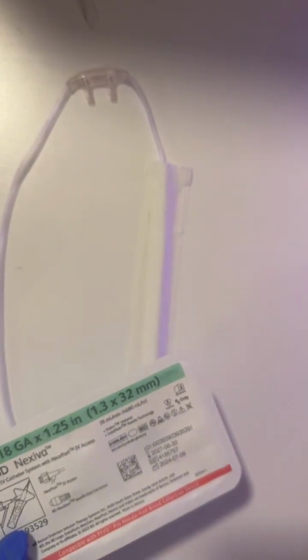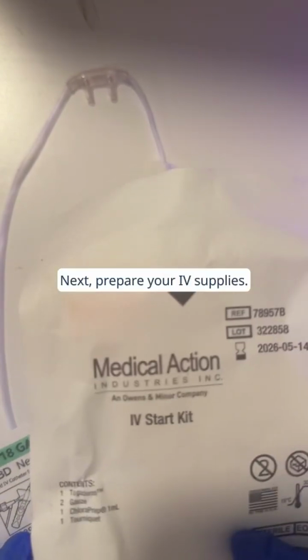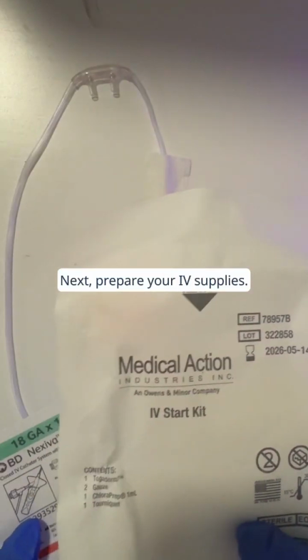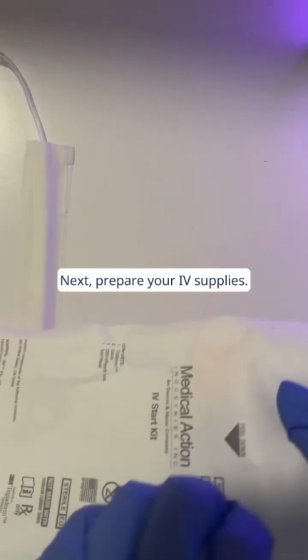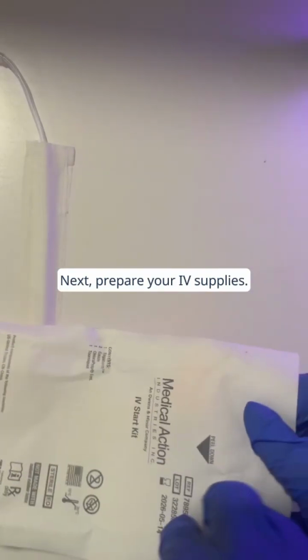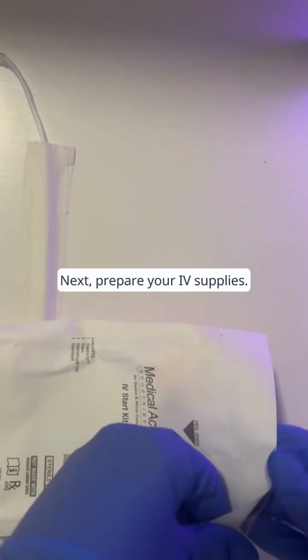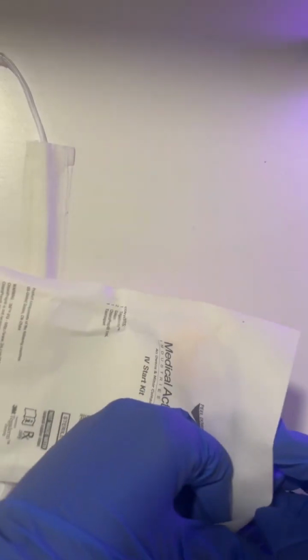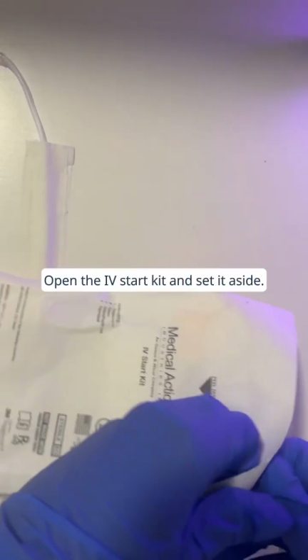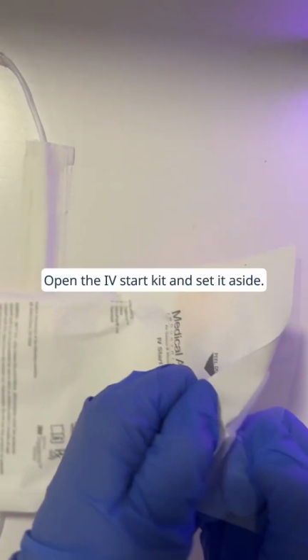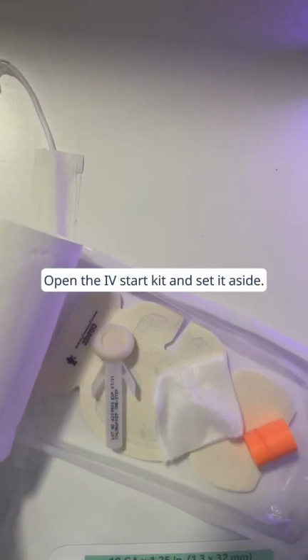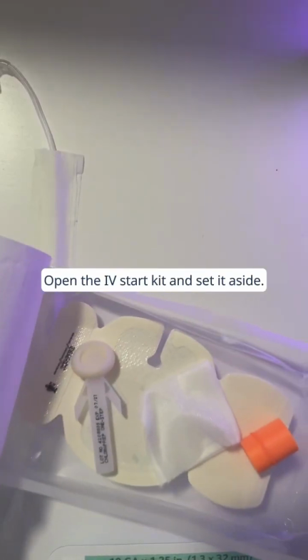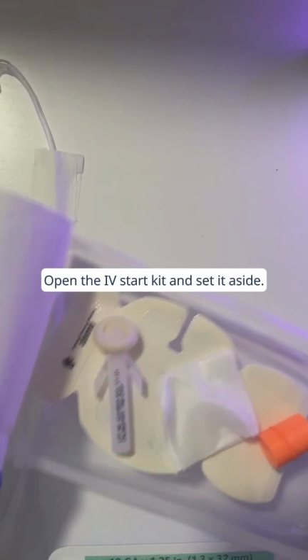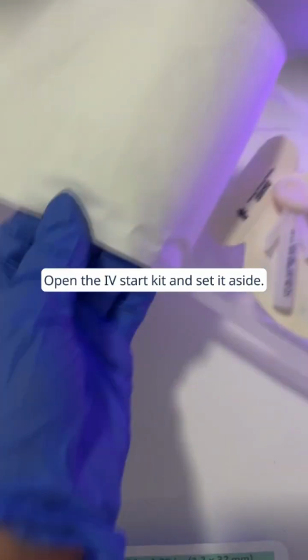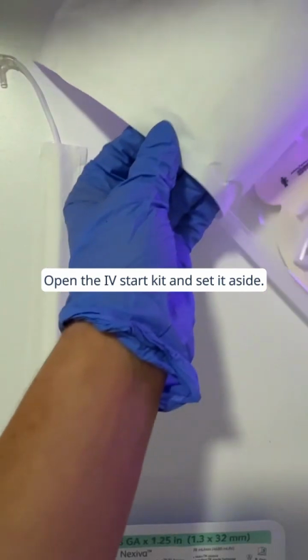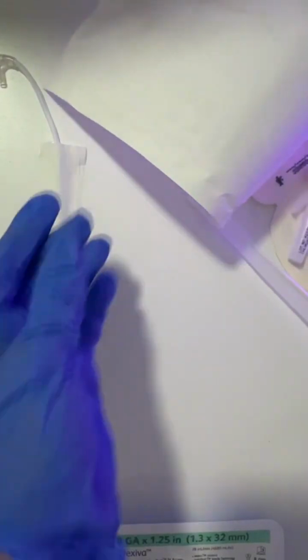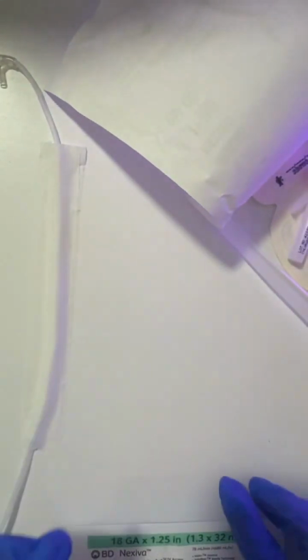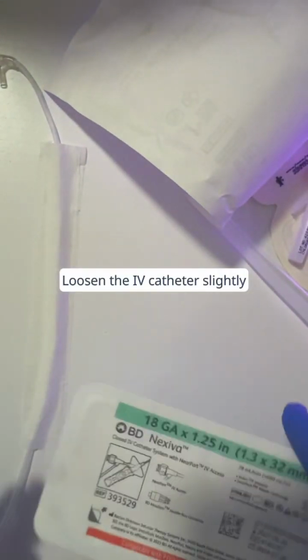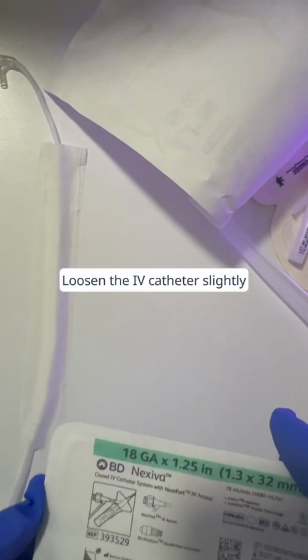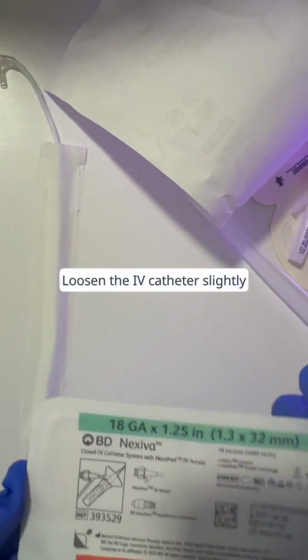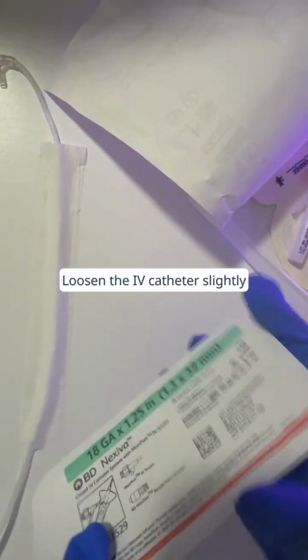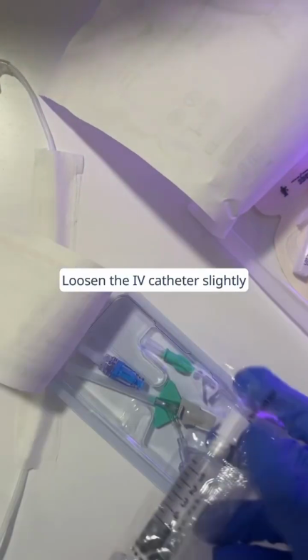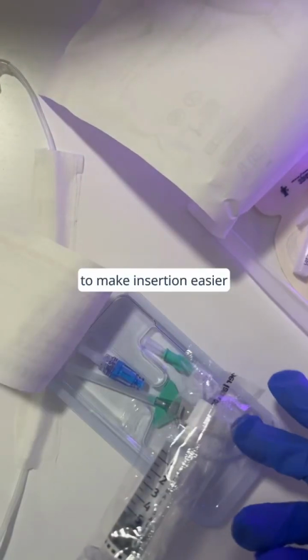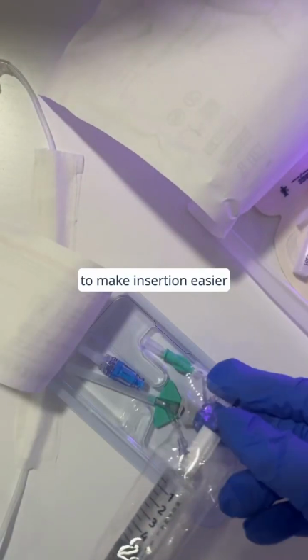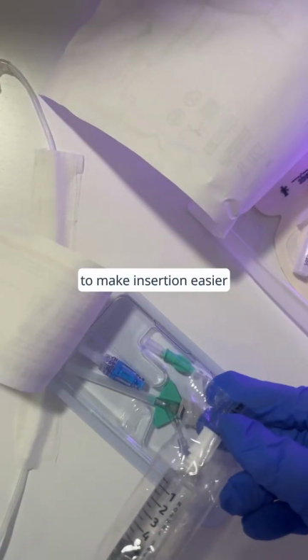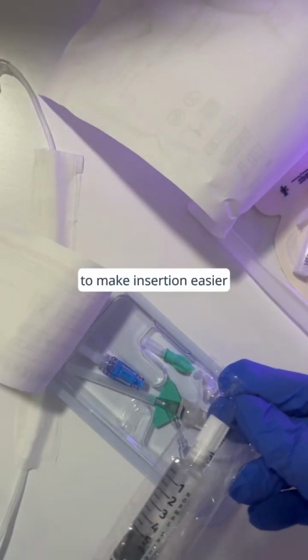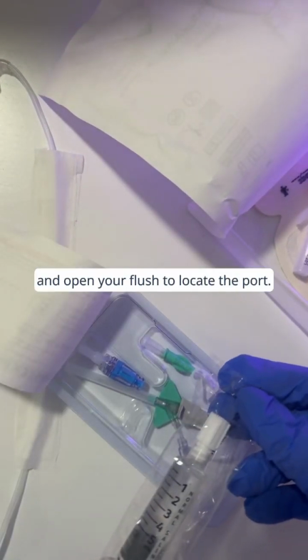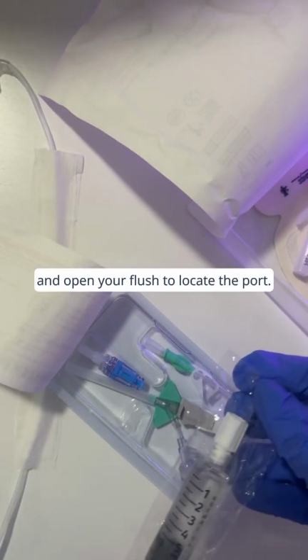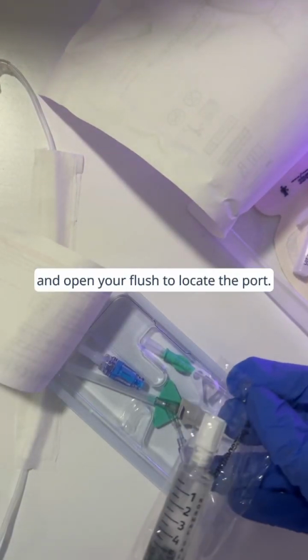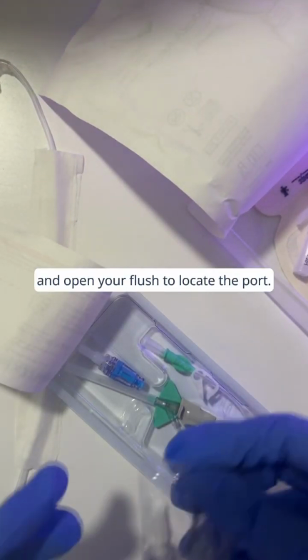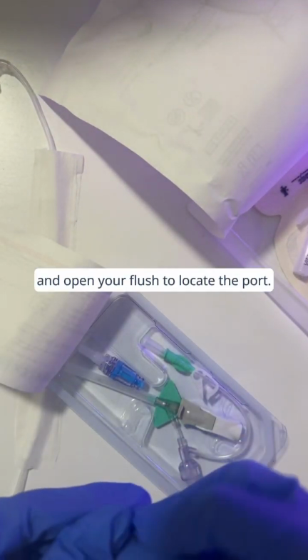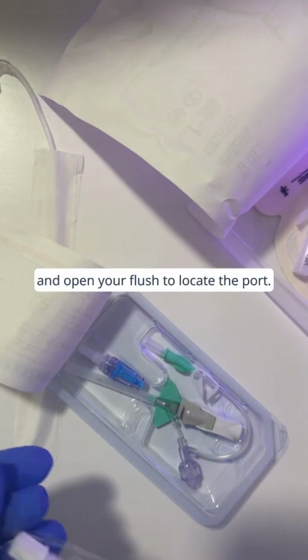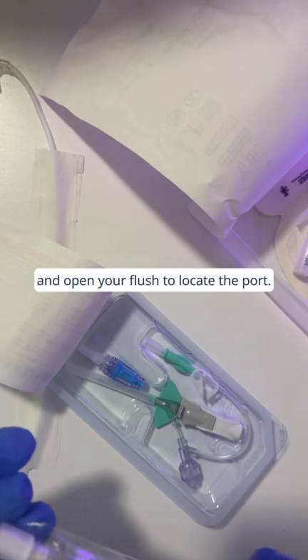Next, prepare your IV supplies. Open the IV start kit and set it aside. Loosen the IV catheter slightly to make insertion easier, and open your flush to locate the port.